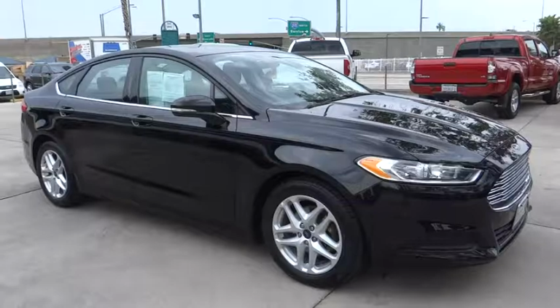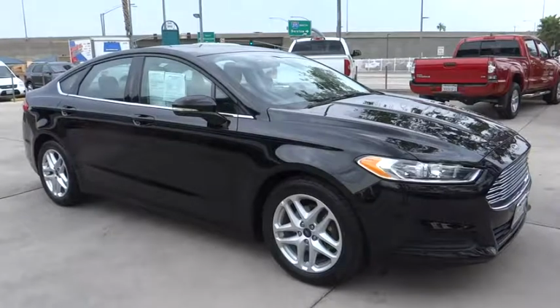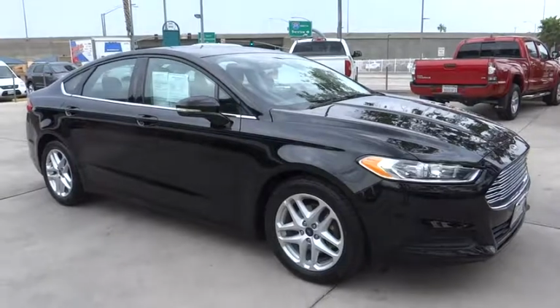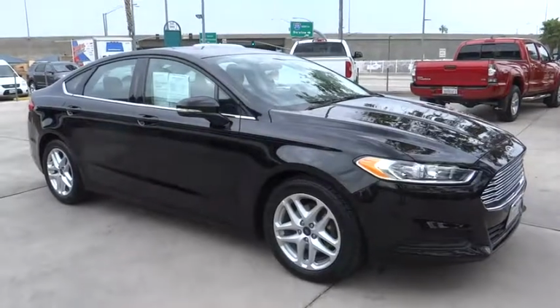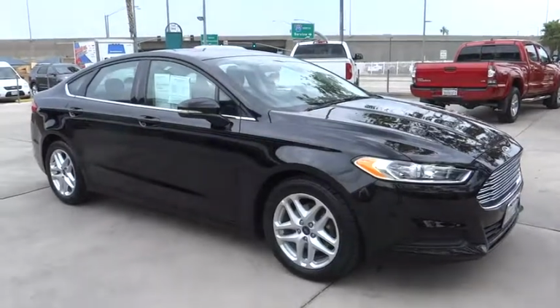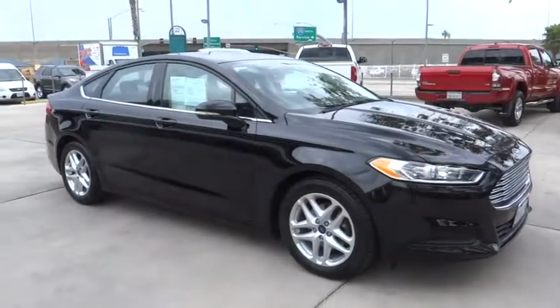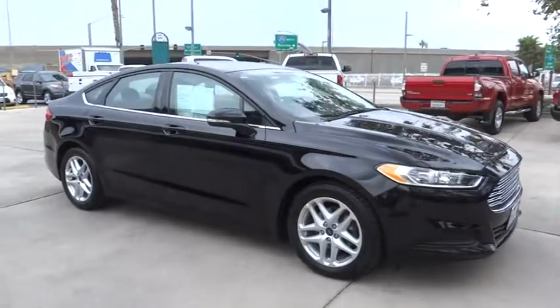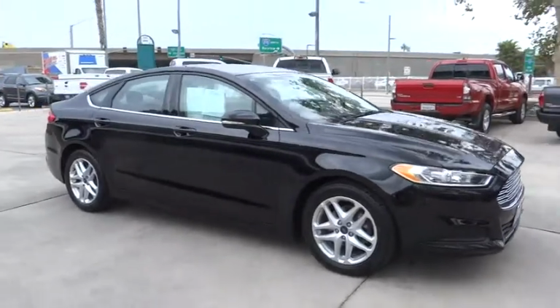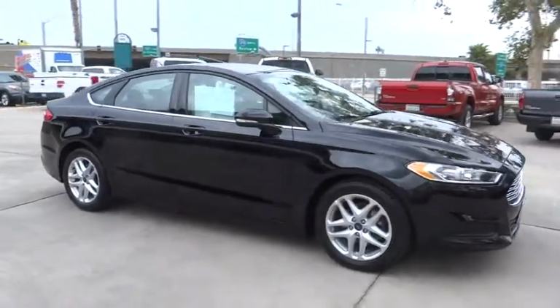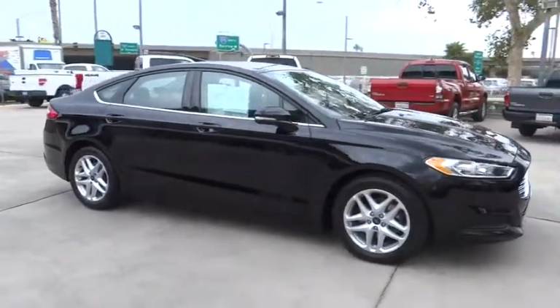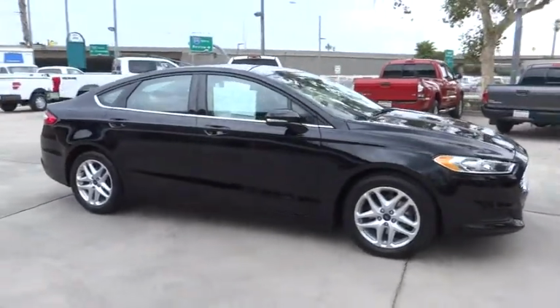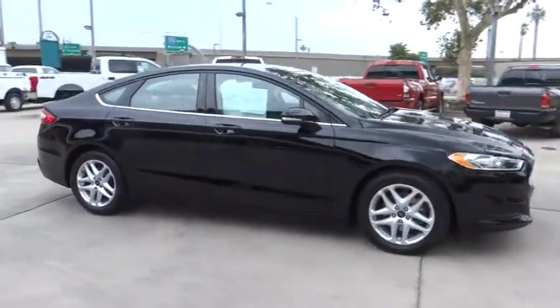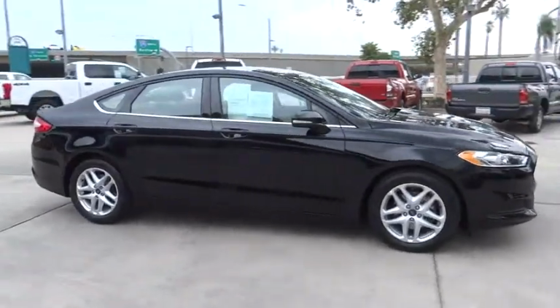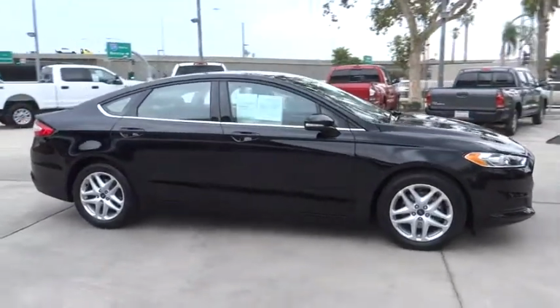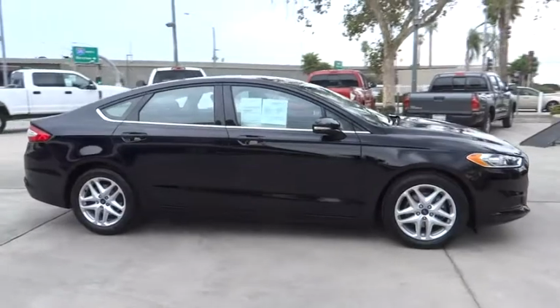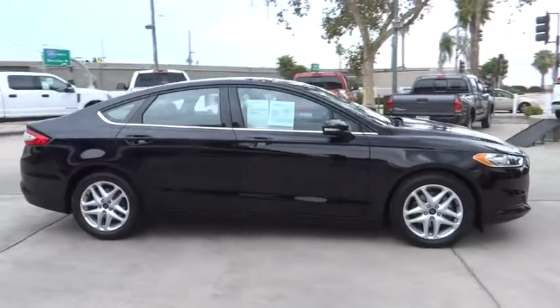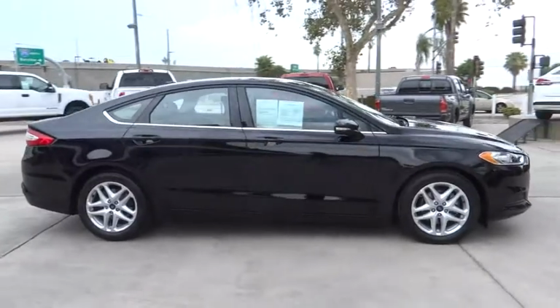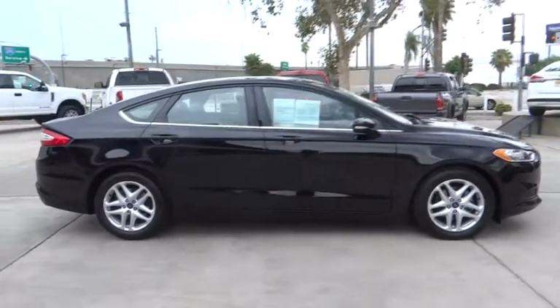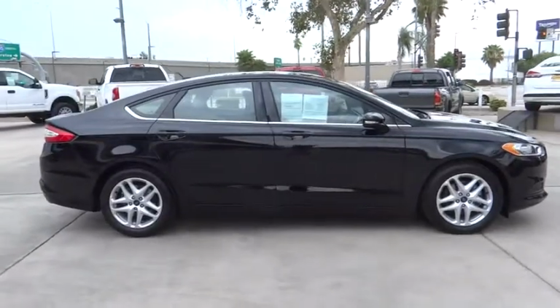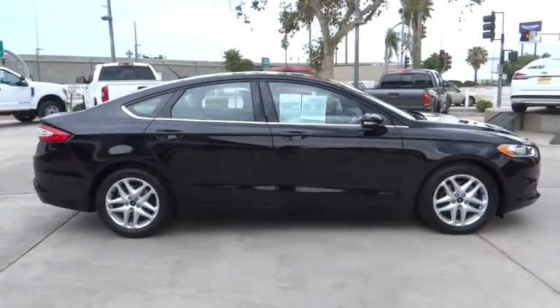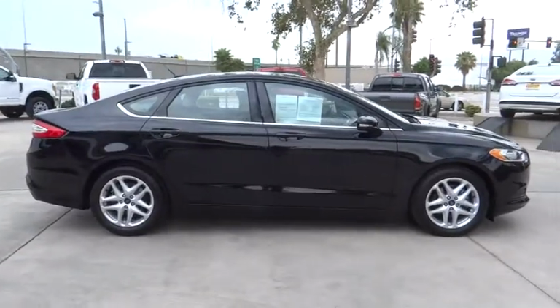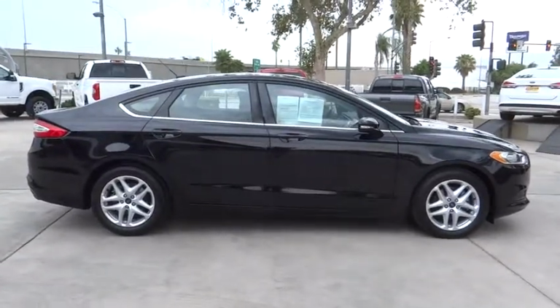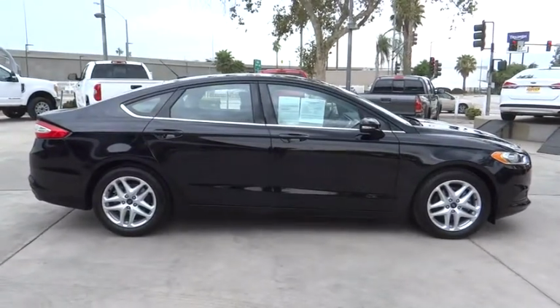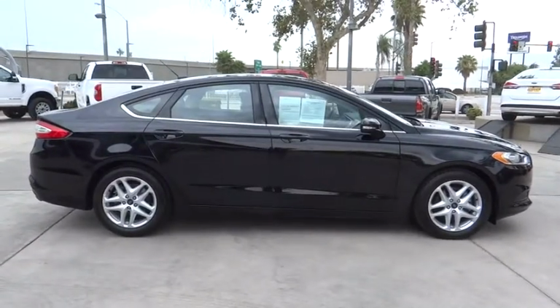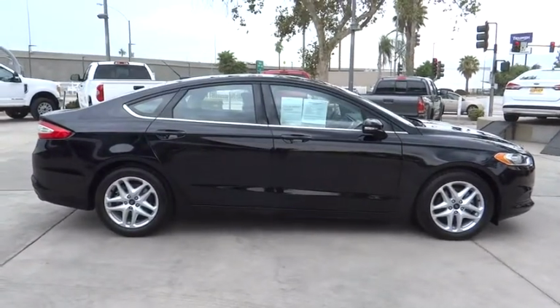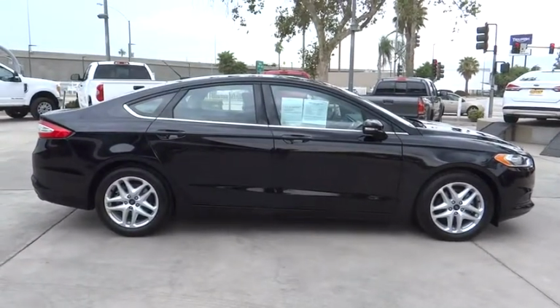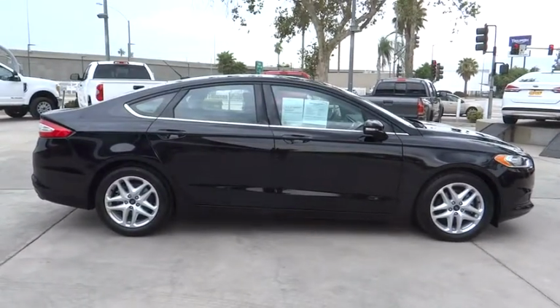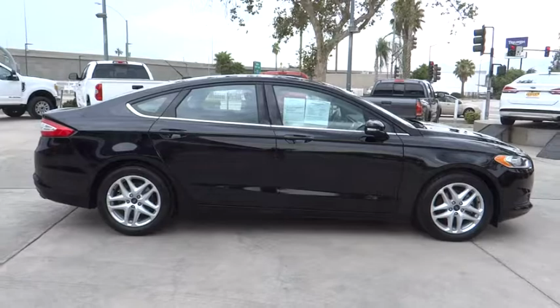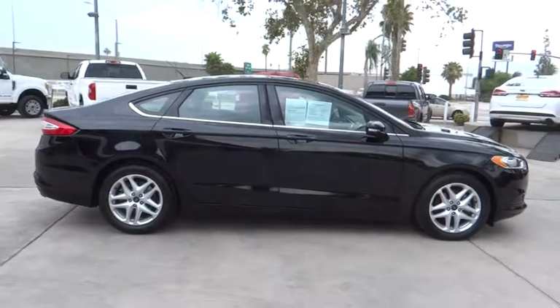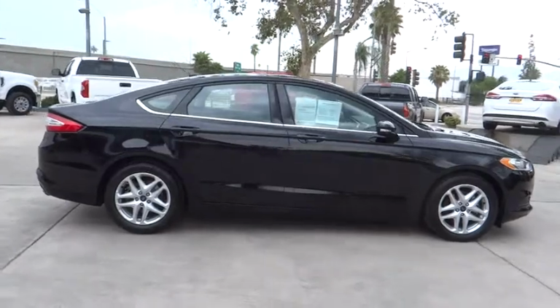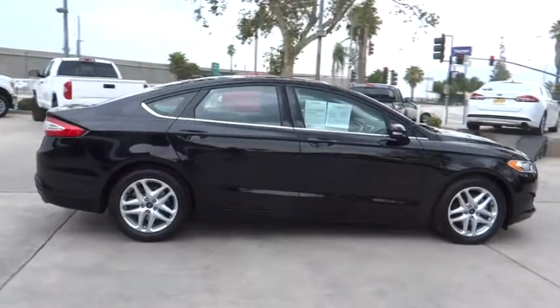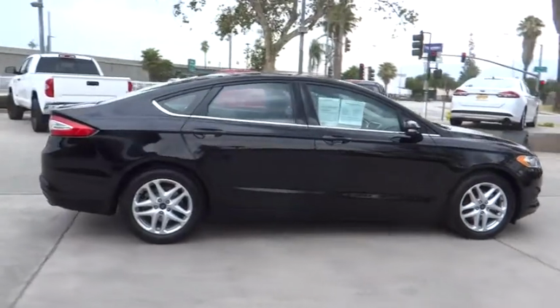A 2016 Ford Fusion. You can have both impressive power and great economy in a Fusion. This vehicle has less than 50,000 miles. Here are some of this vehicle's great options.